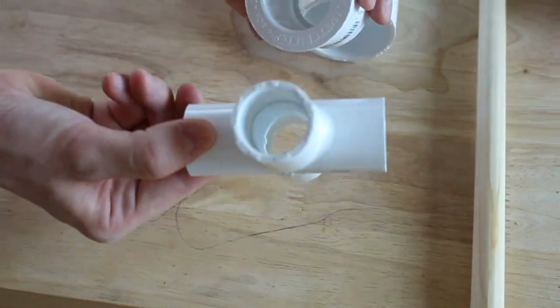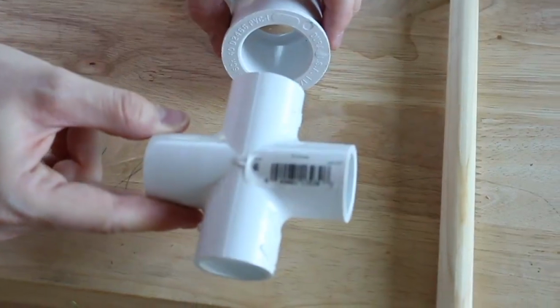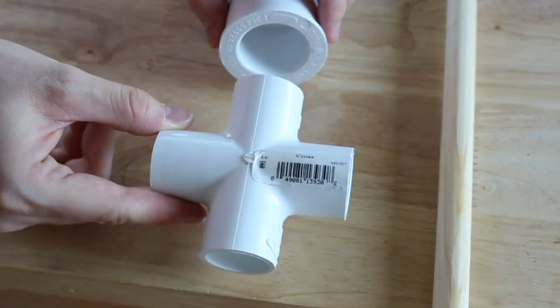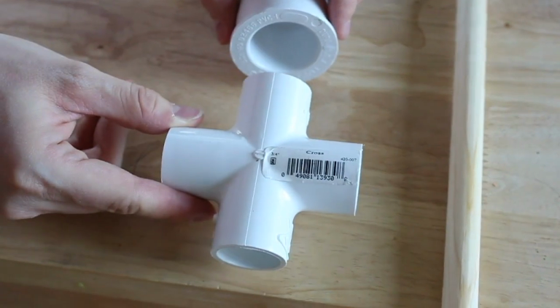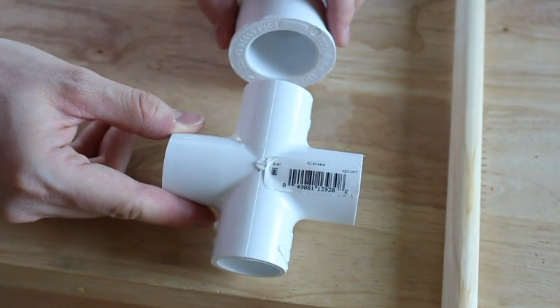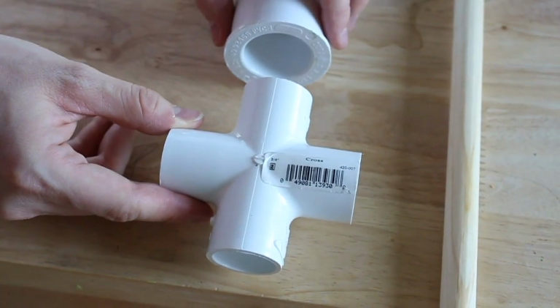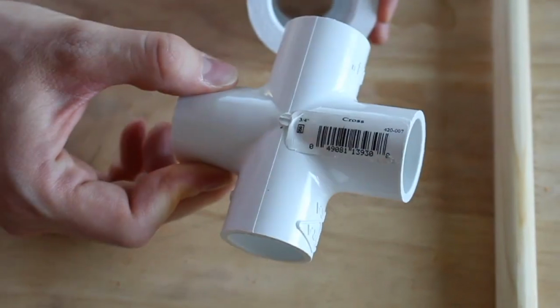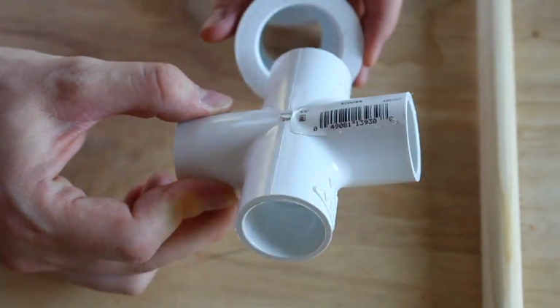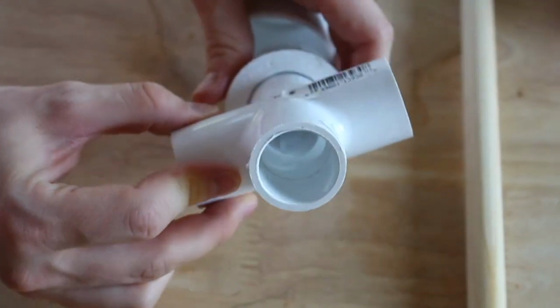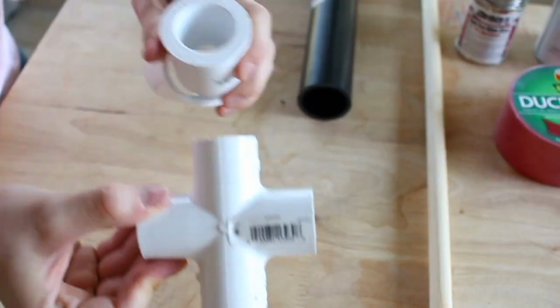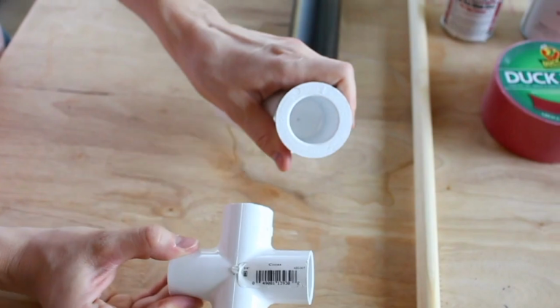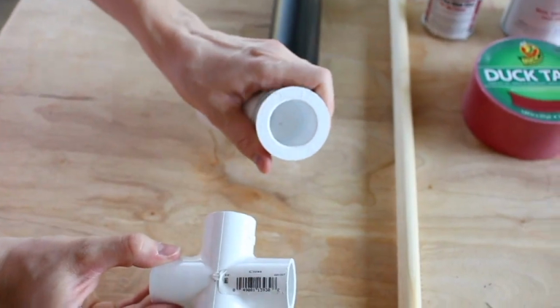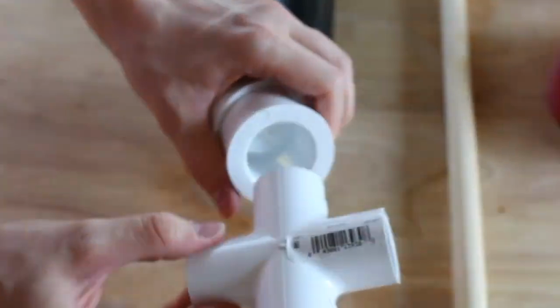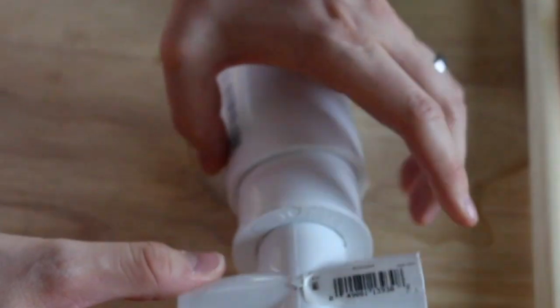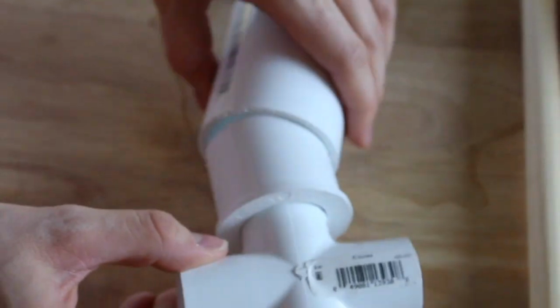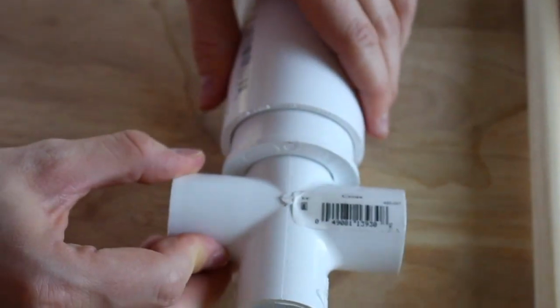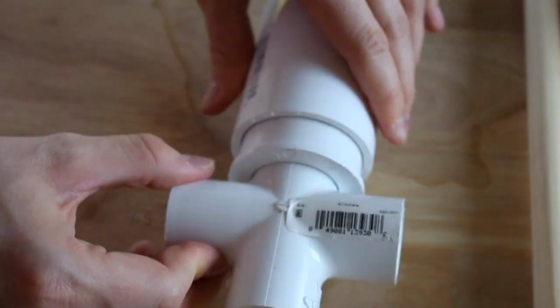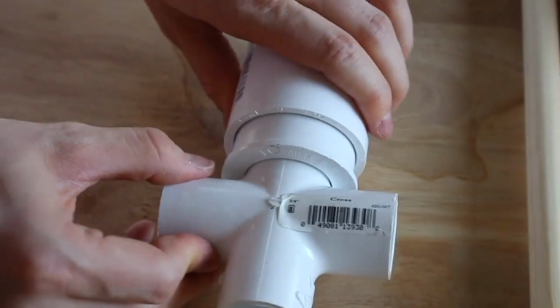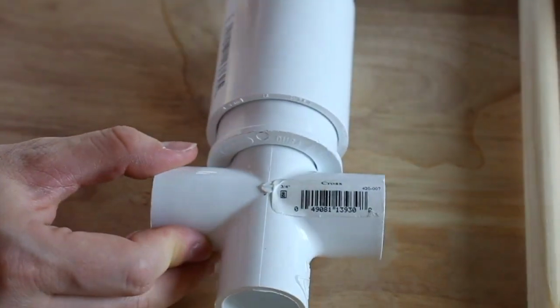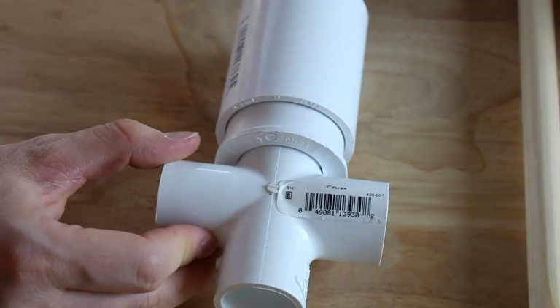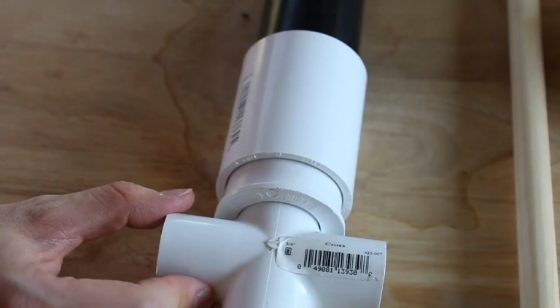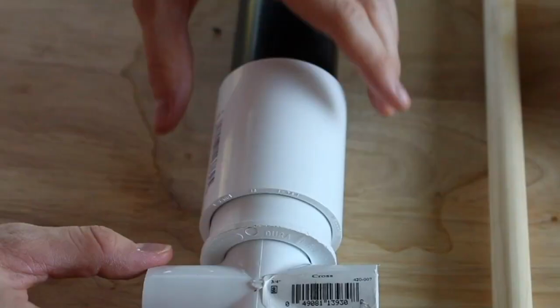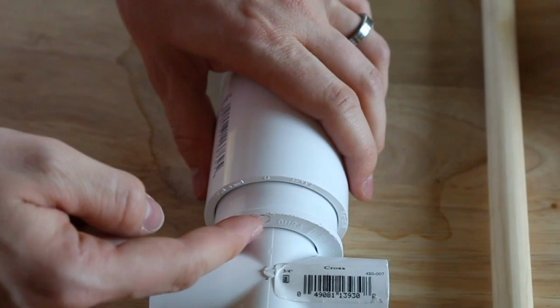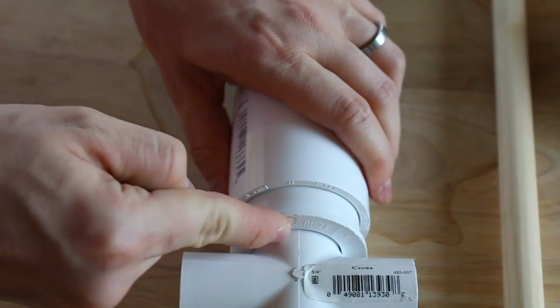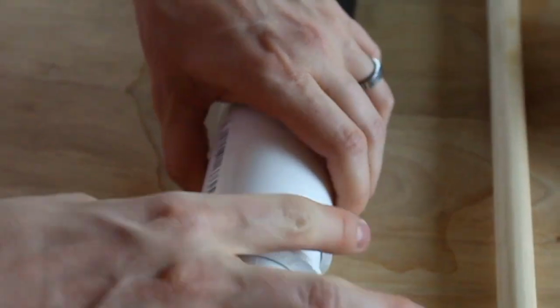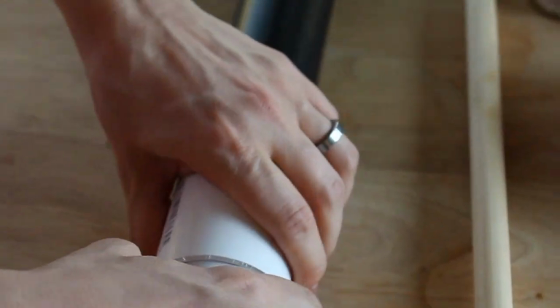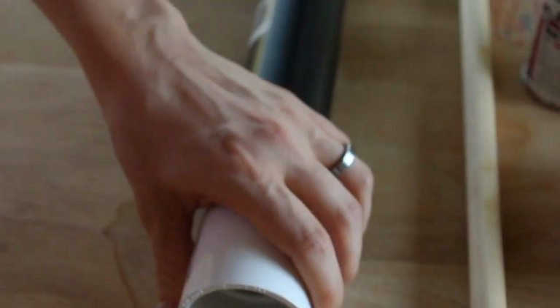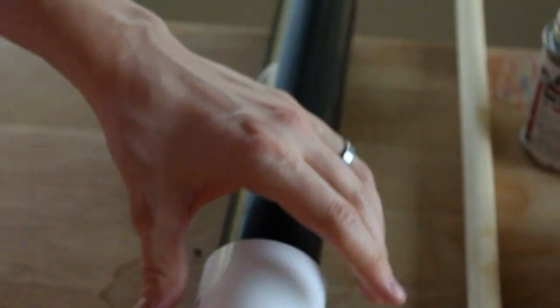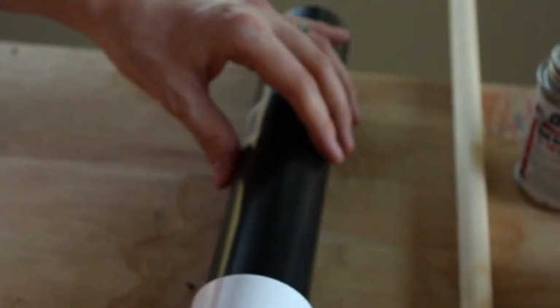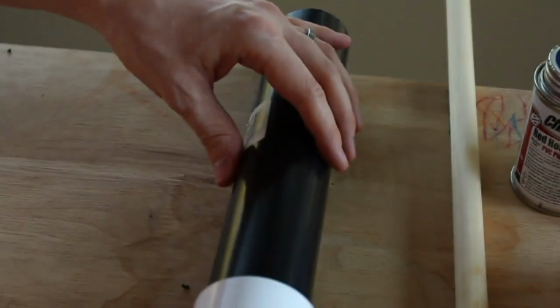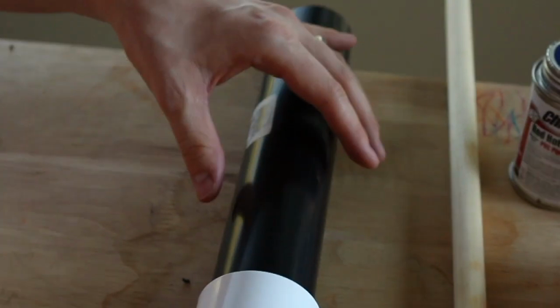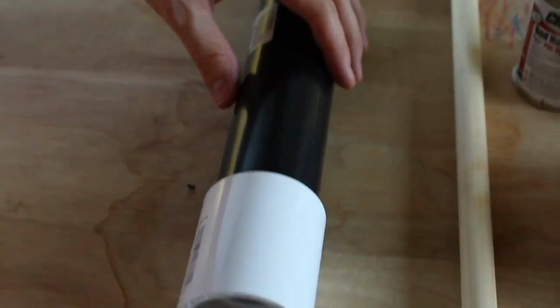I have this cross fitting — it's a three-fourths inch PVC cross that fits into this one and a half inch by one fitting. I've just kind of pieced this together at the hardware store, and this will go all the way down in once we put some glue on there. So let's go put some glue on there.